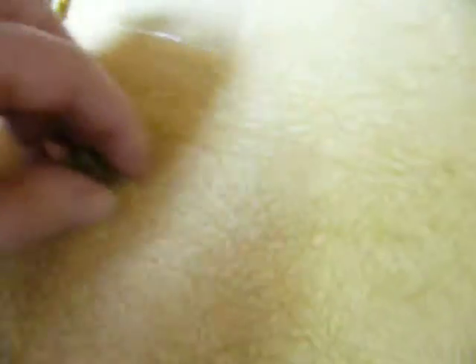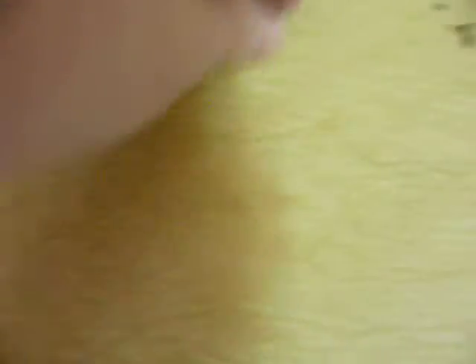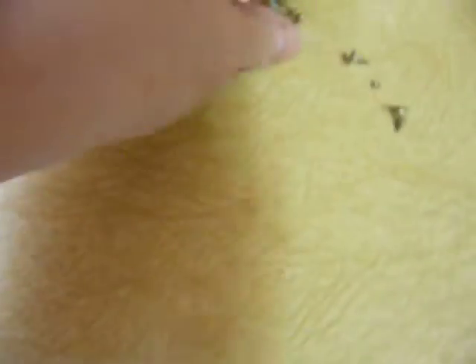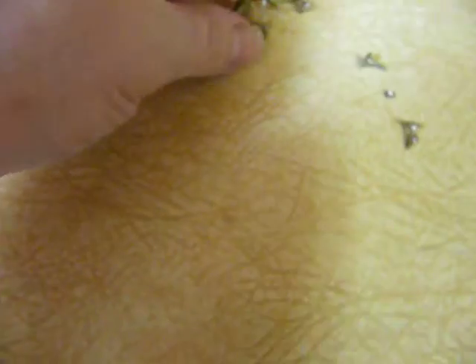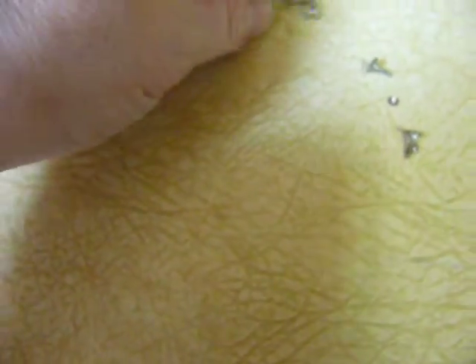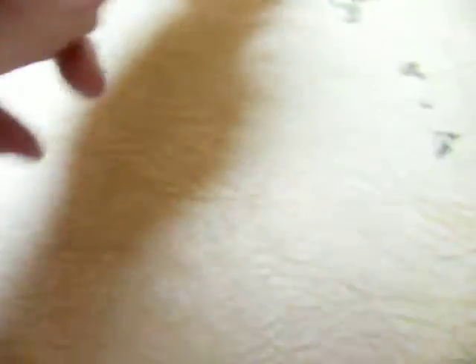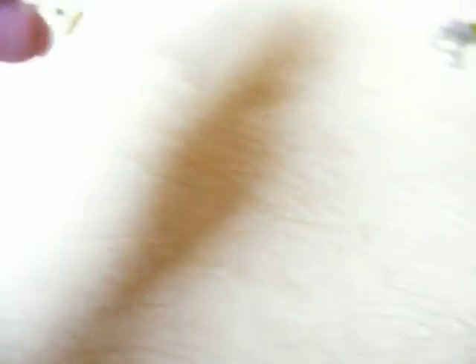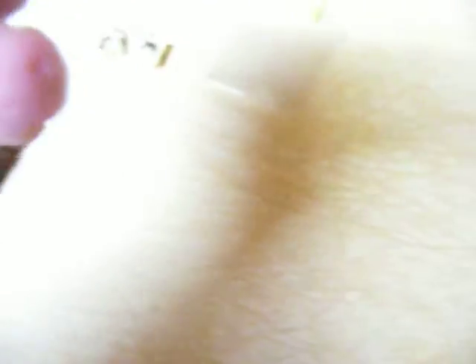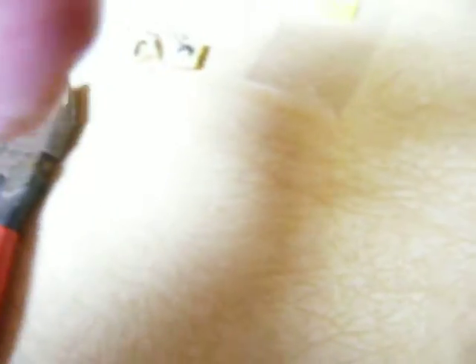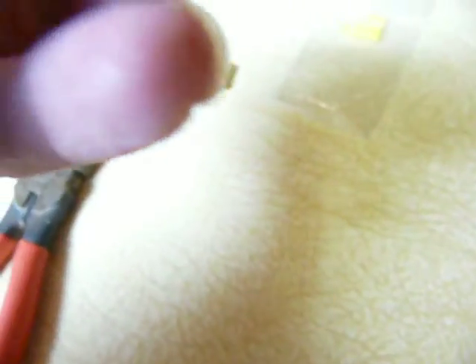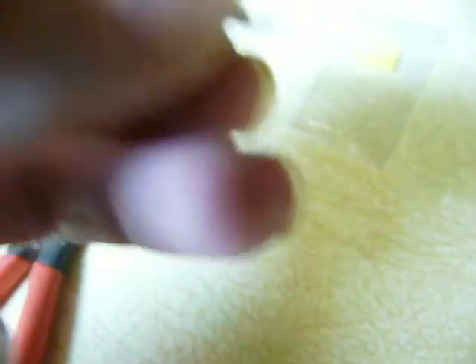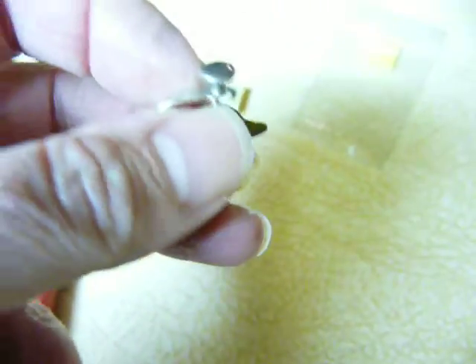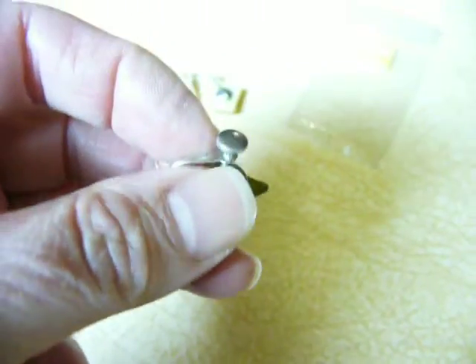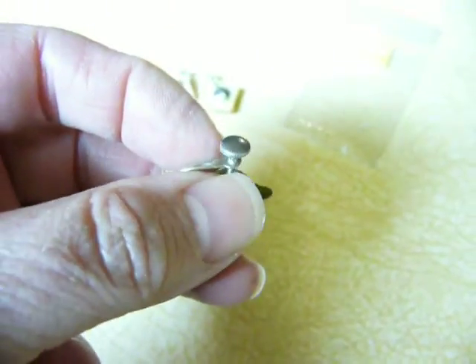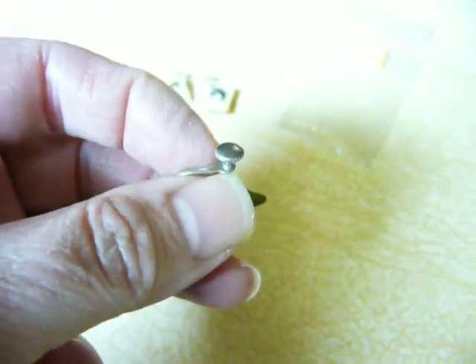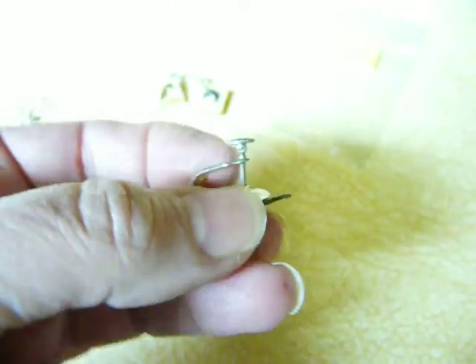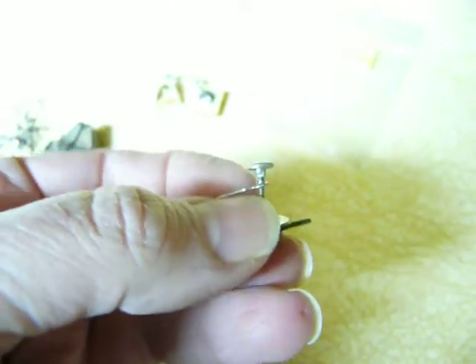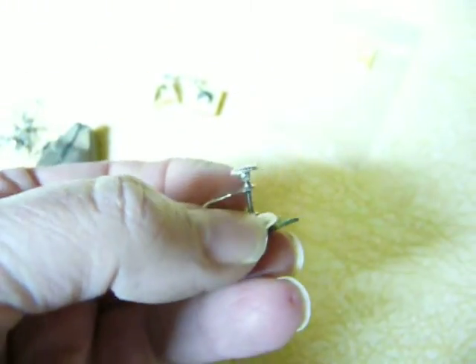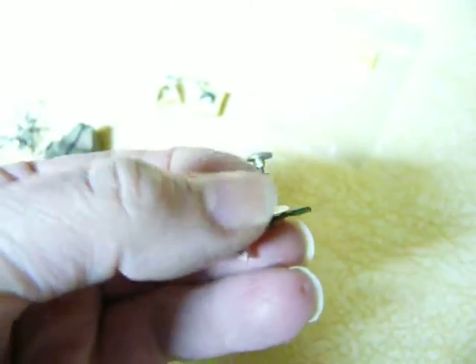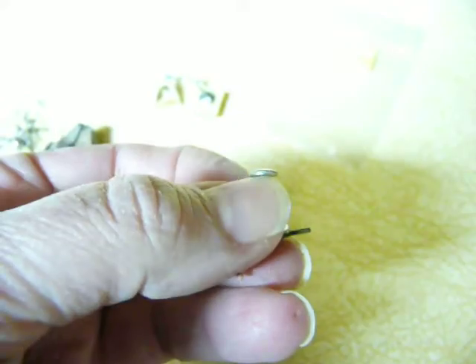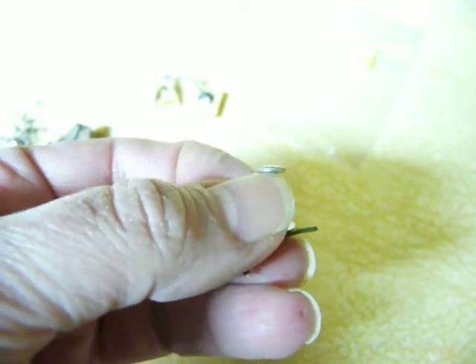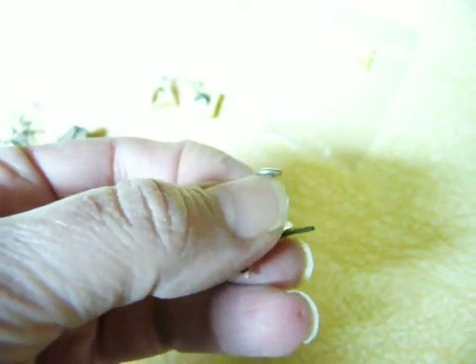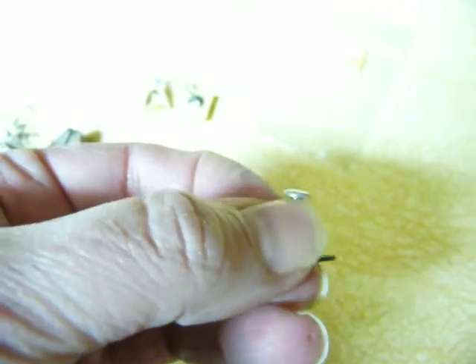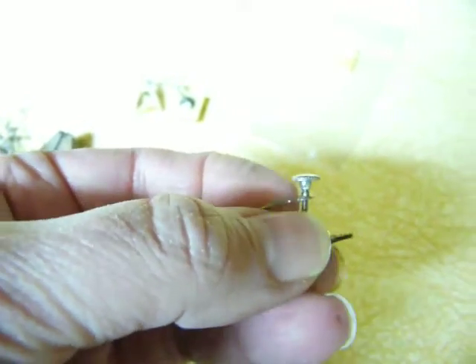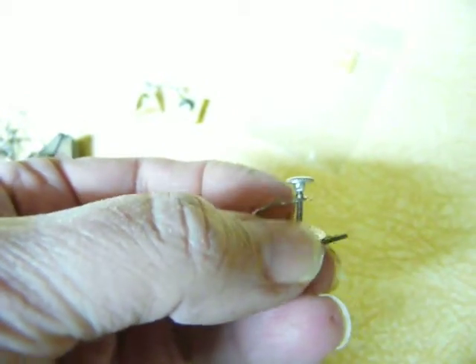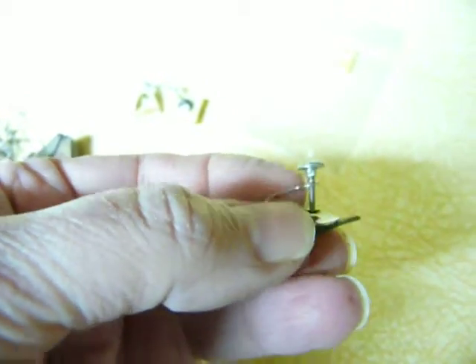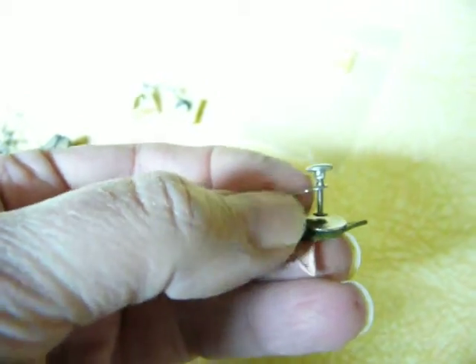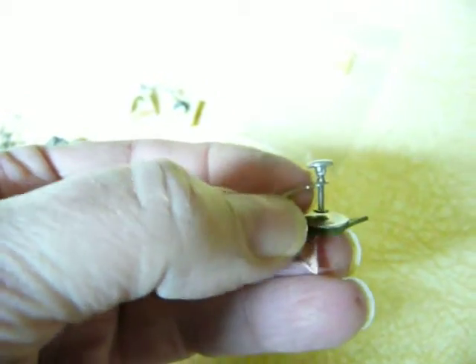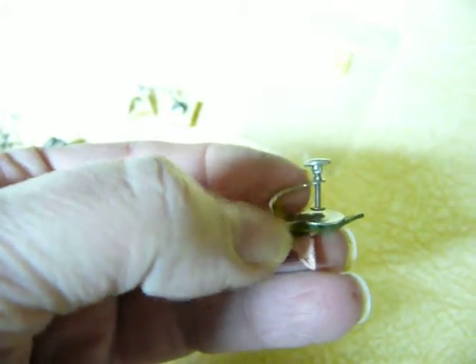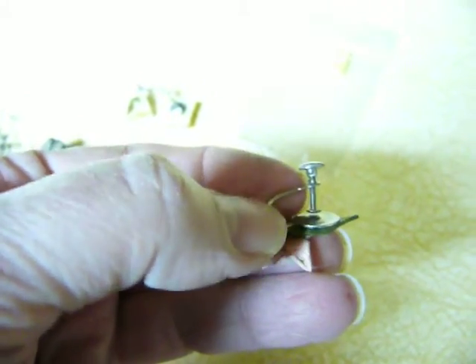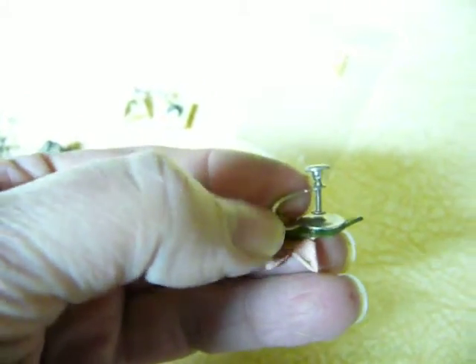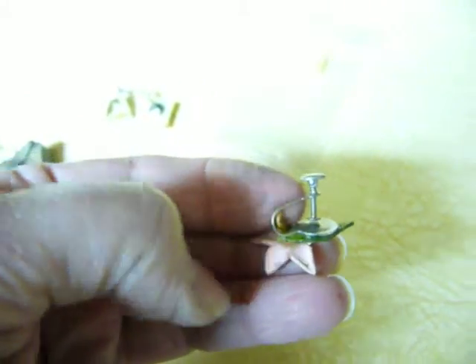There's a hole — you don't want to break that hole that's right there. So basically you want to clip it right on that part, not on this part. You don't want to clip that off.